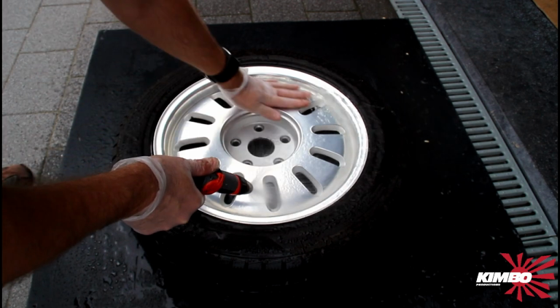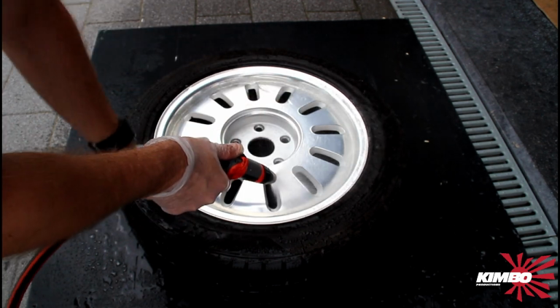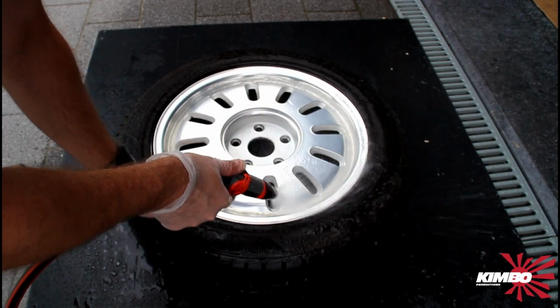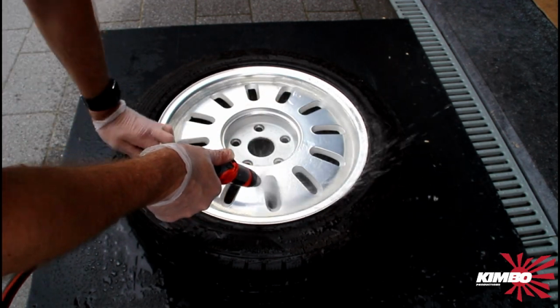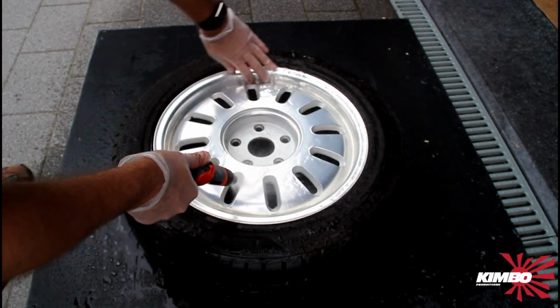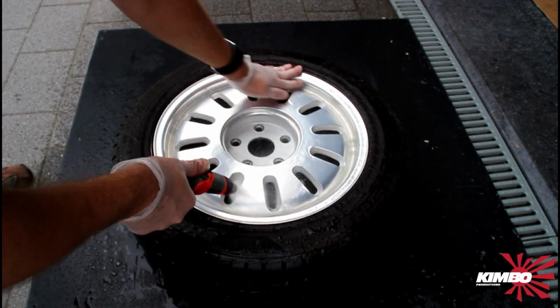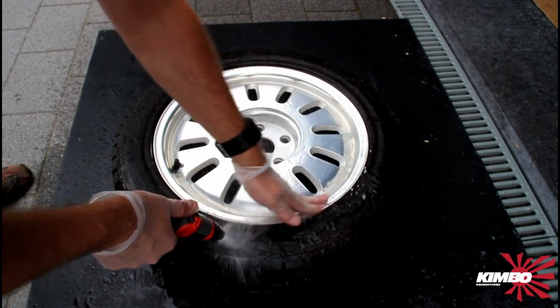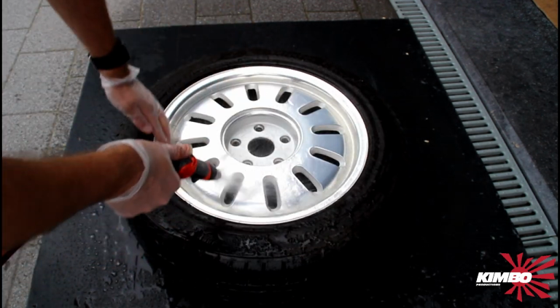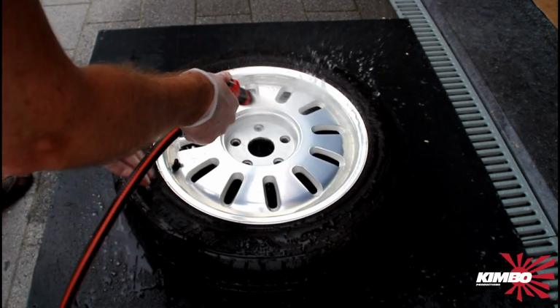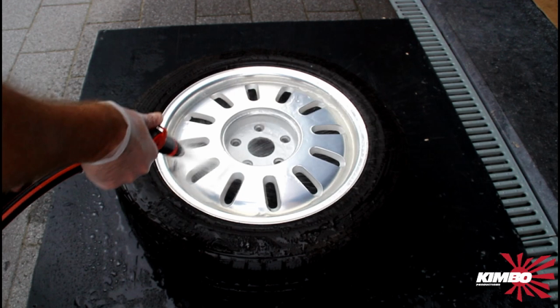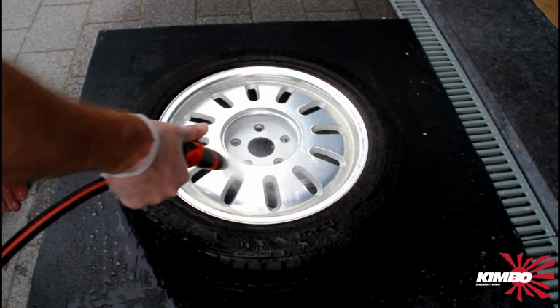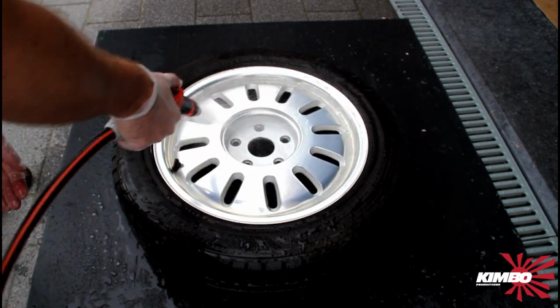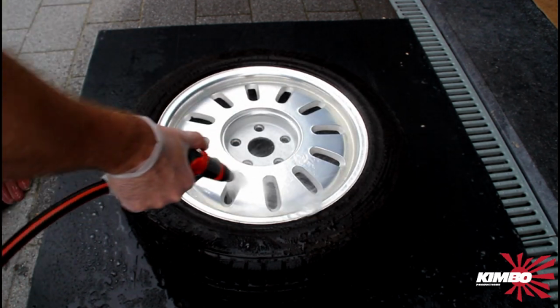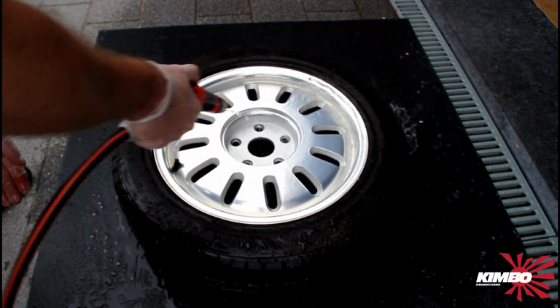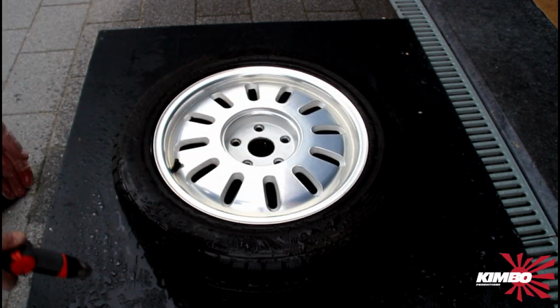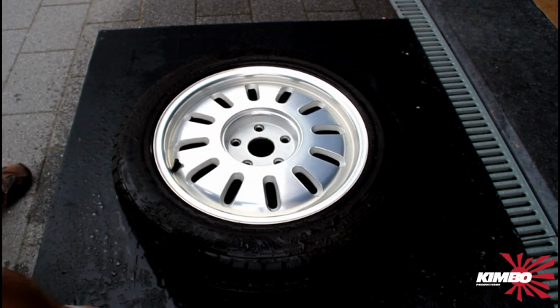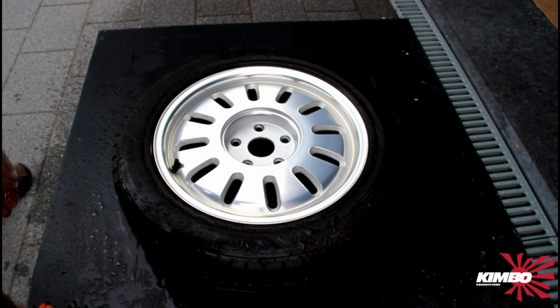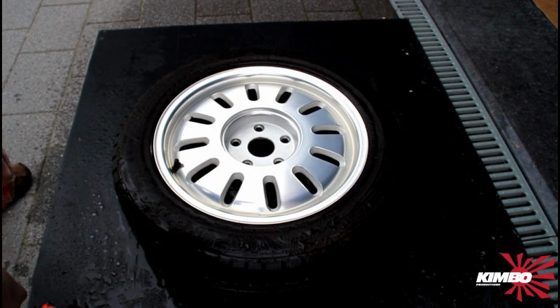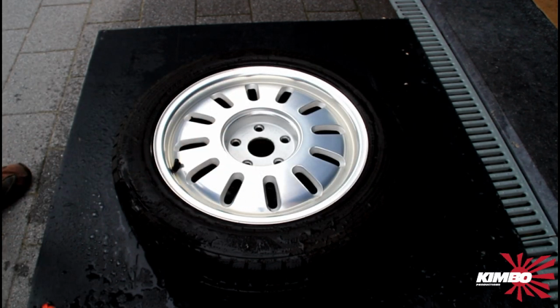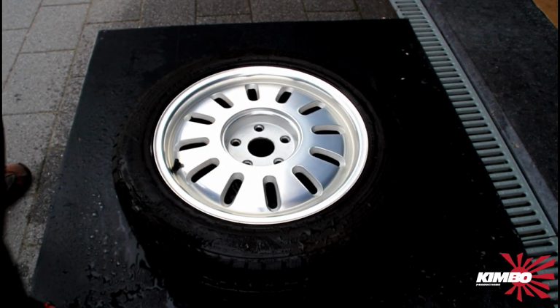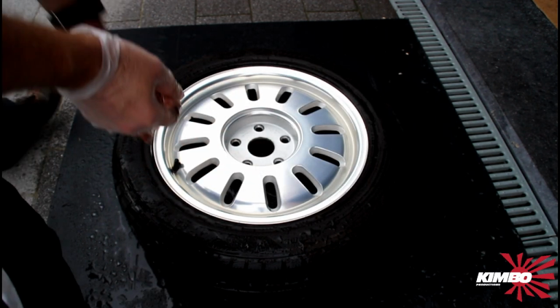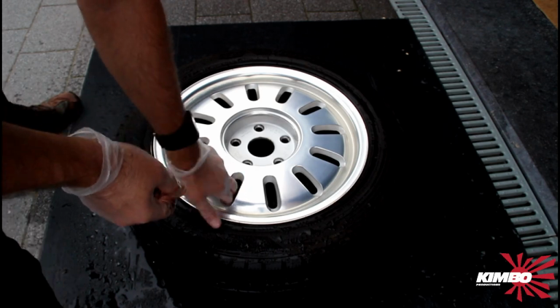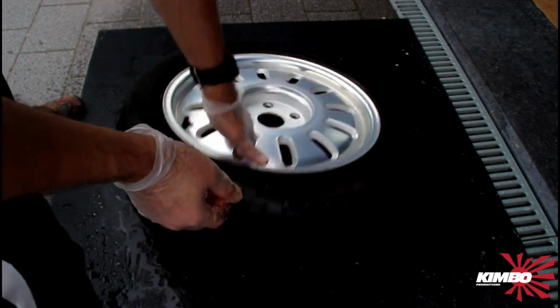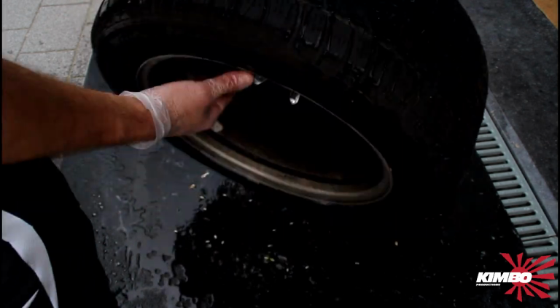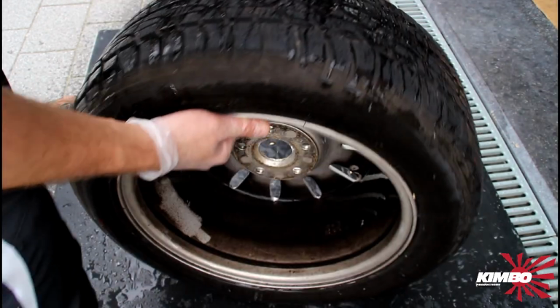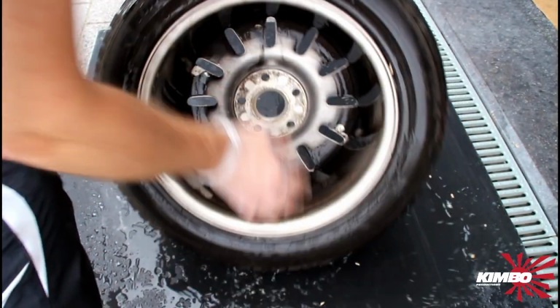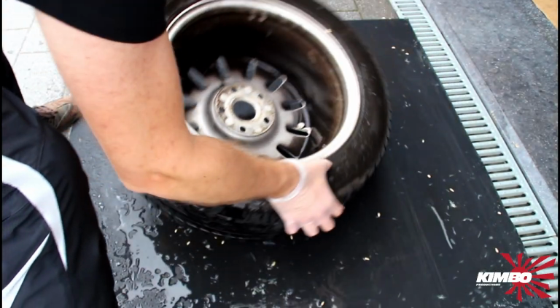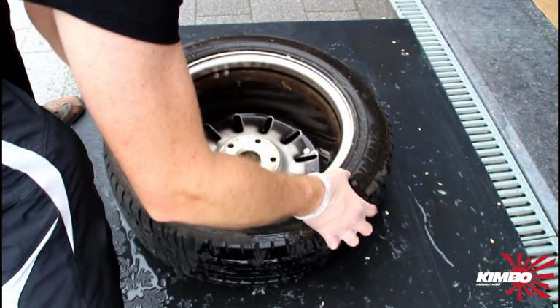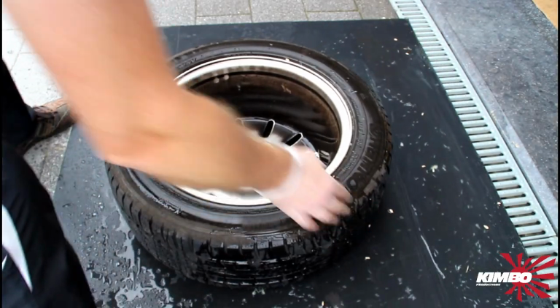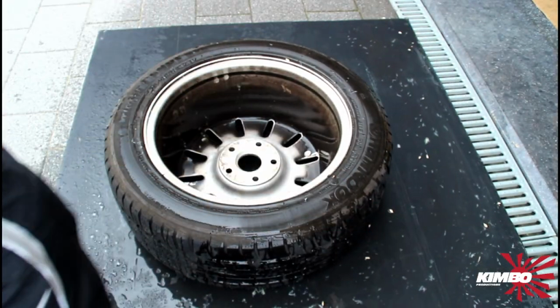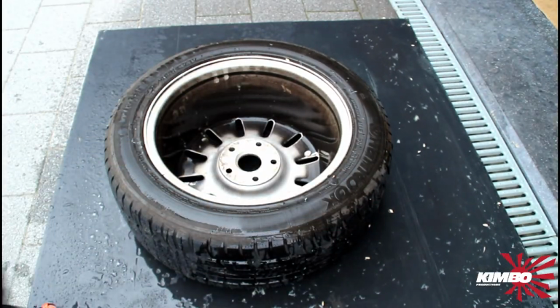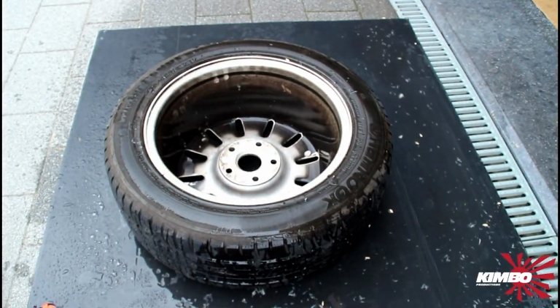The shine on the rim is much better now. Now we're gonna take the inside and see how this works.